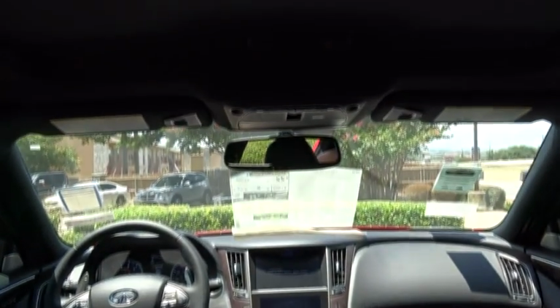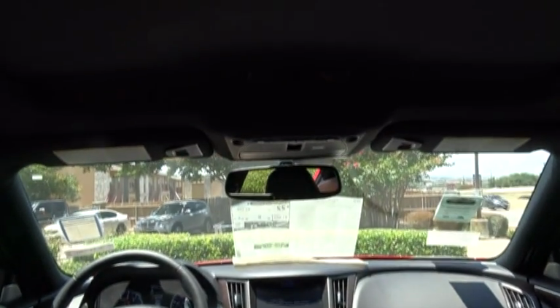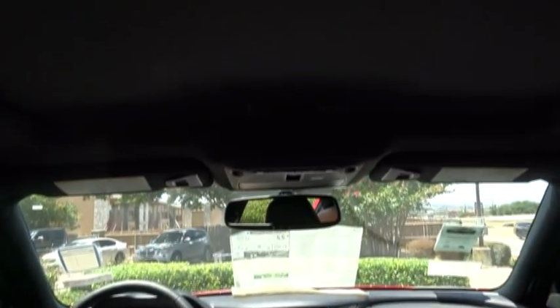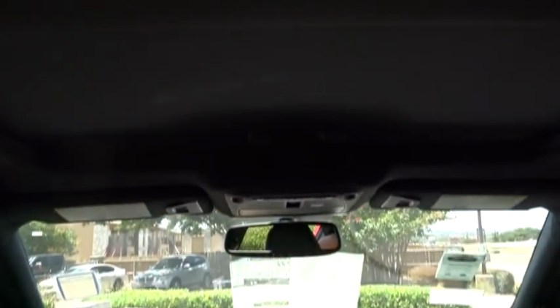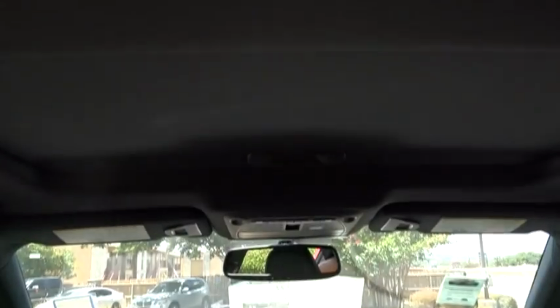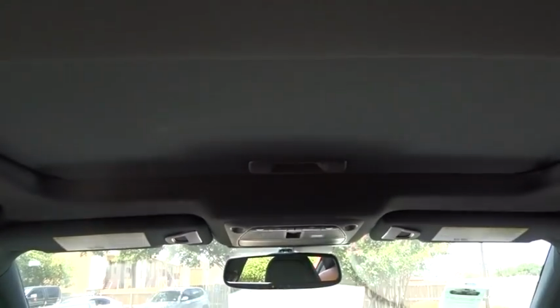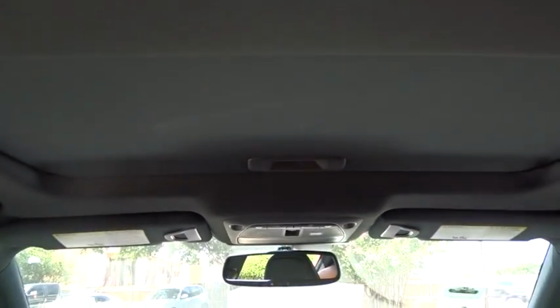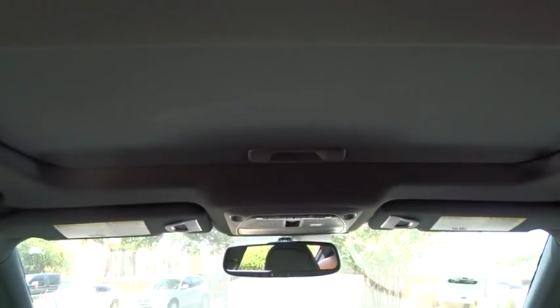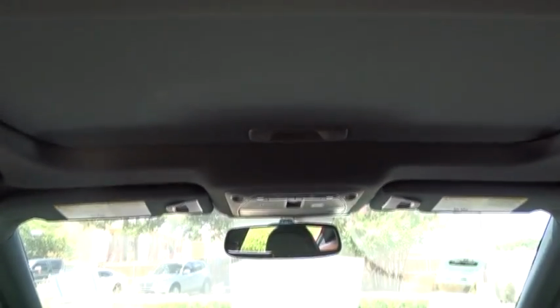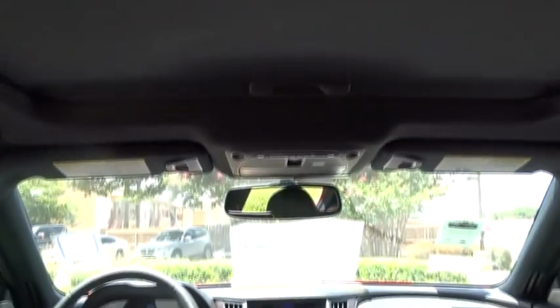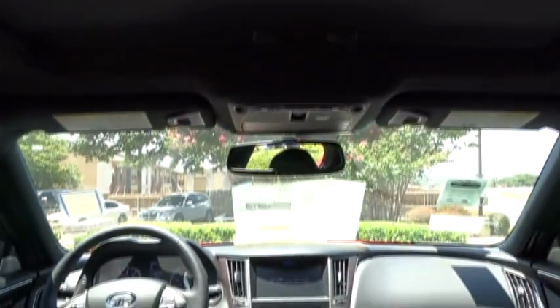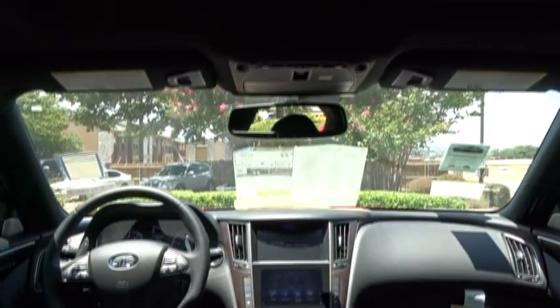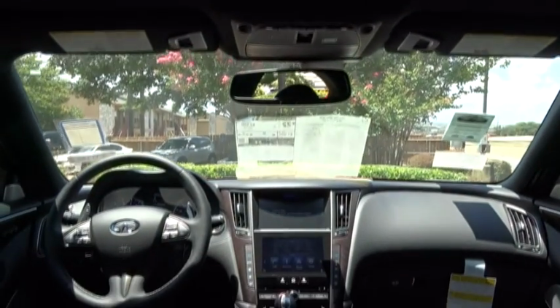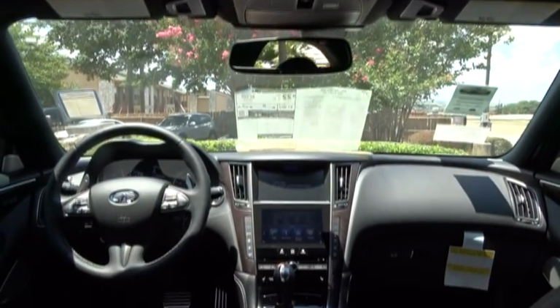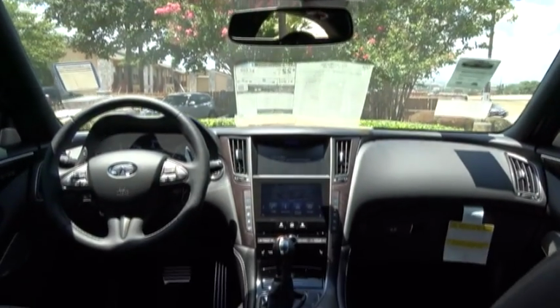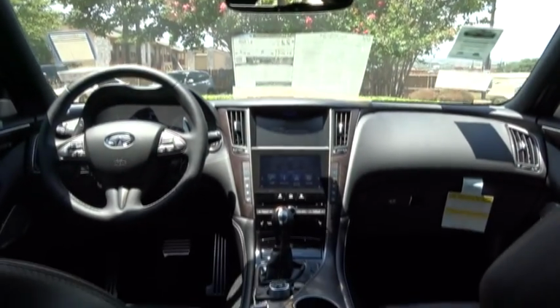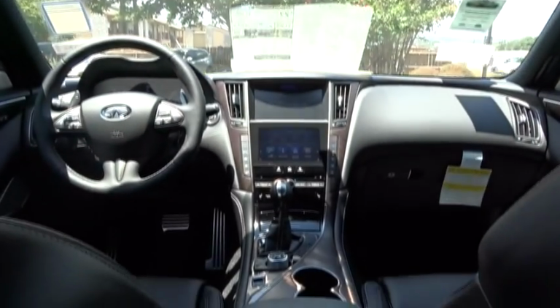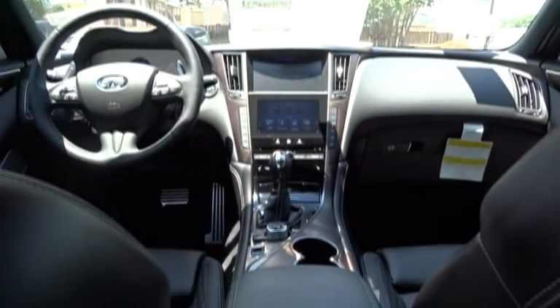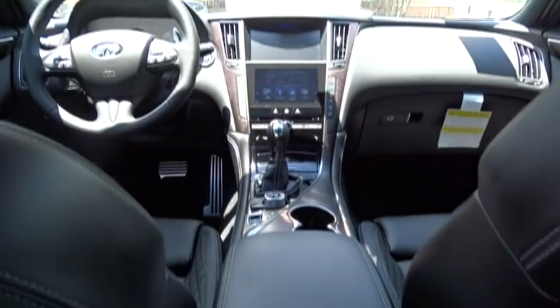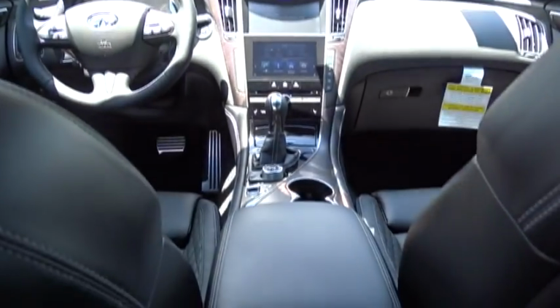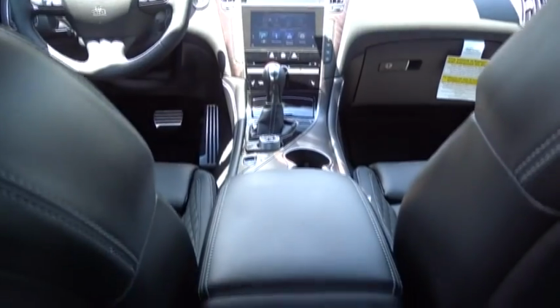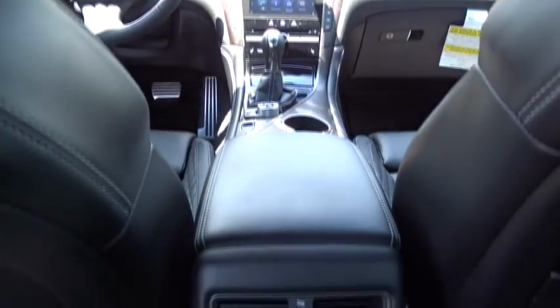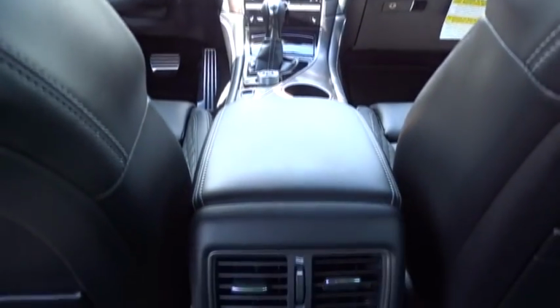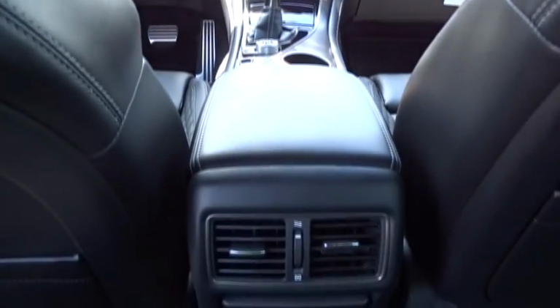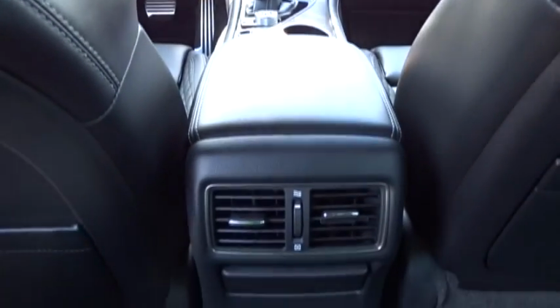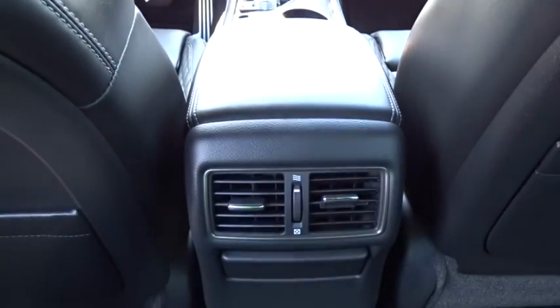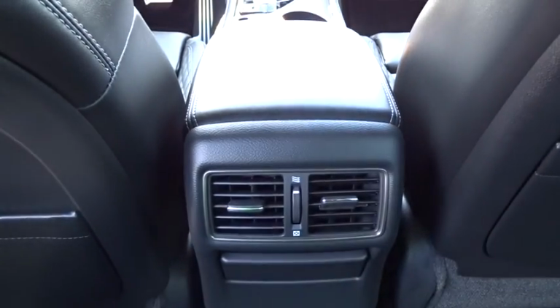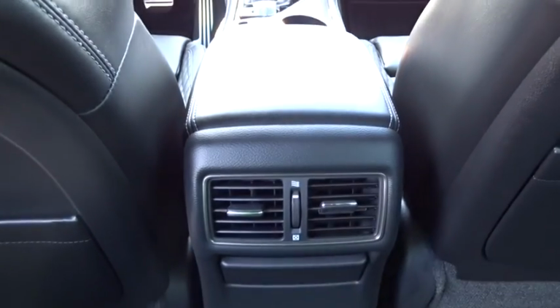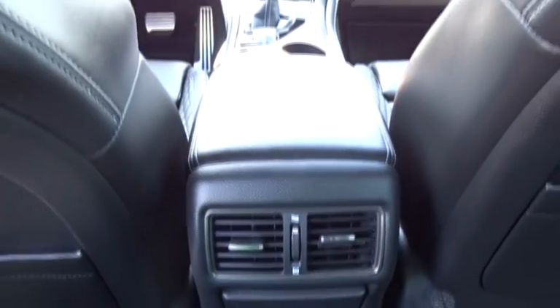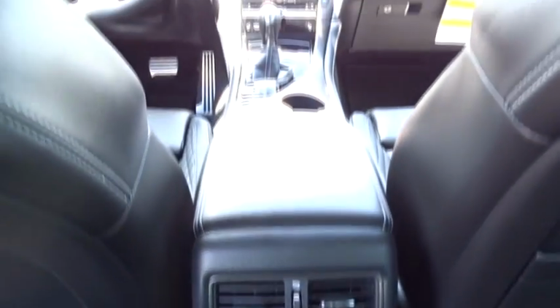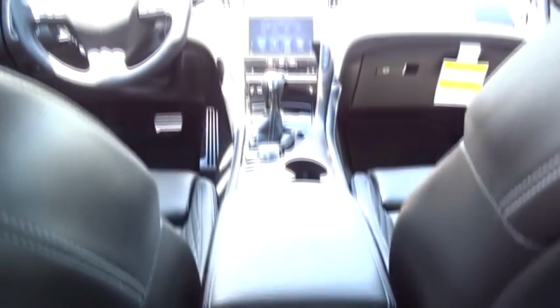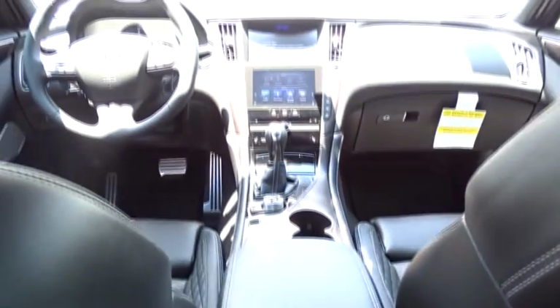Stability control. Power passenger seat. Keyless entry. Steering wheel audio controls. Traction control. Anti-lock braking system. Backup camera. Leather wrapped steering wheel.